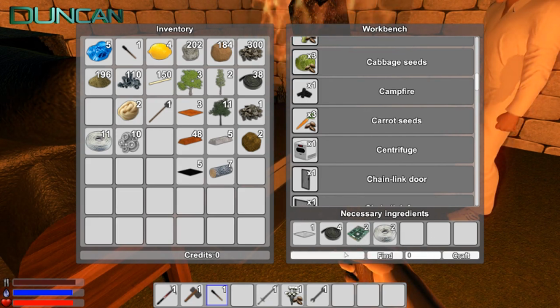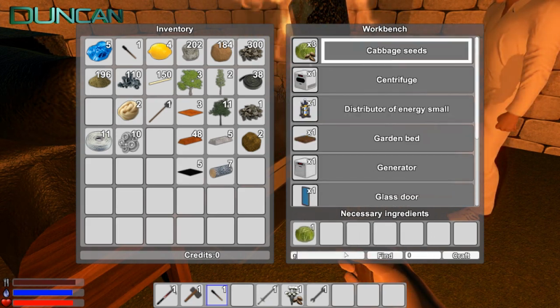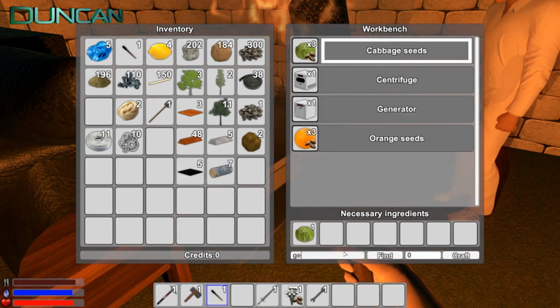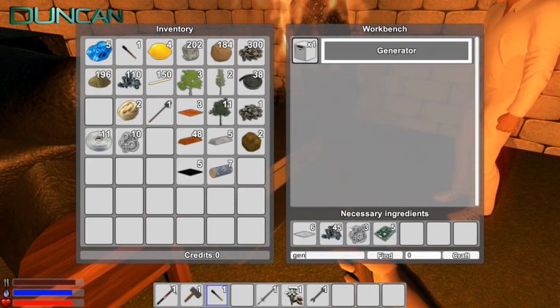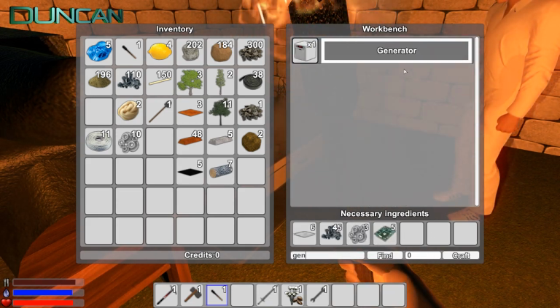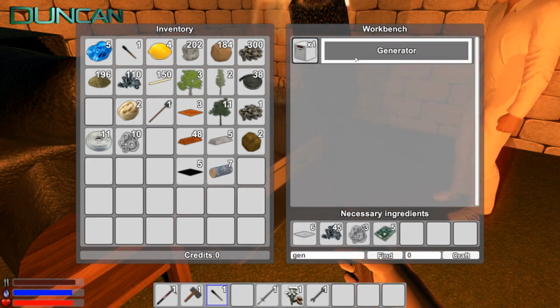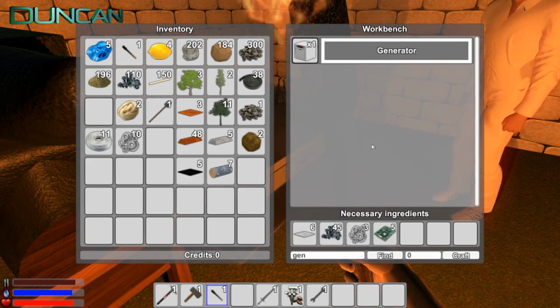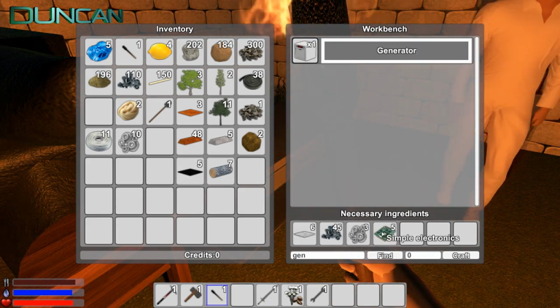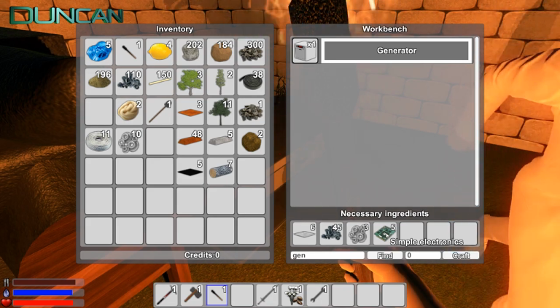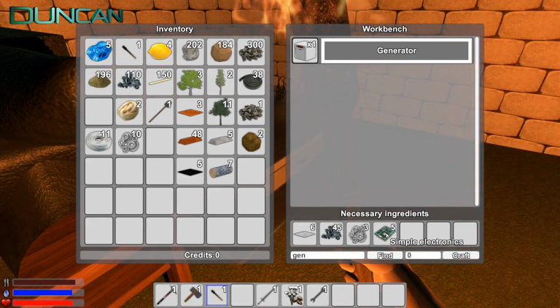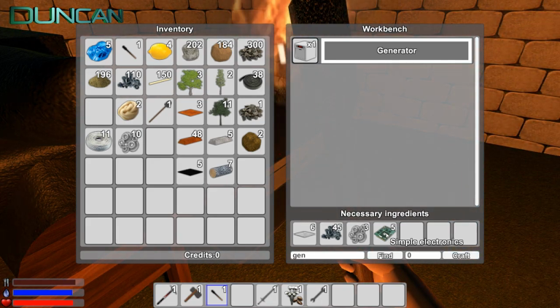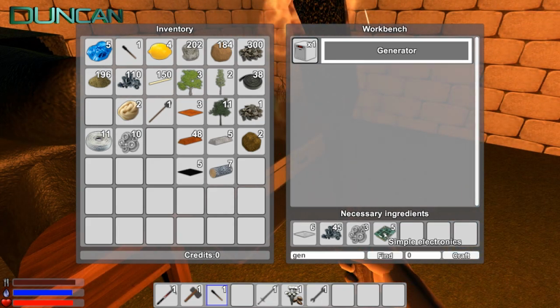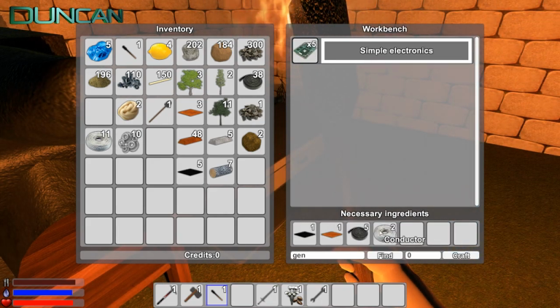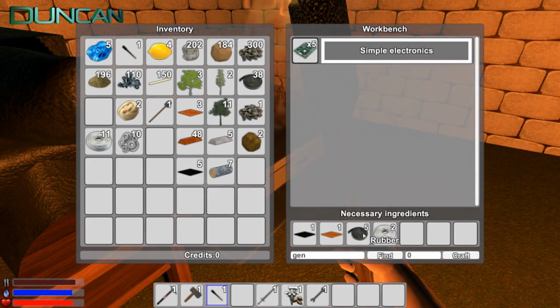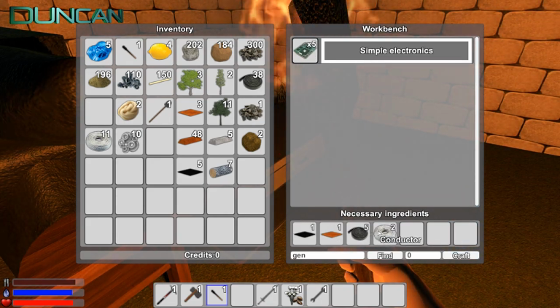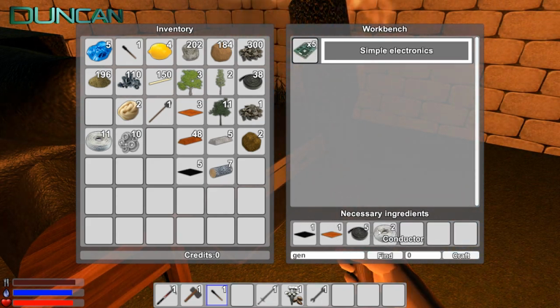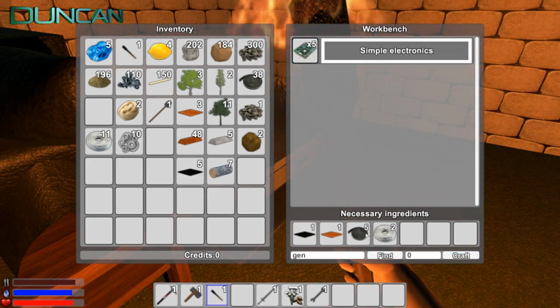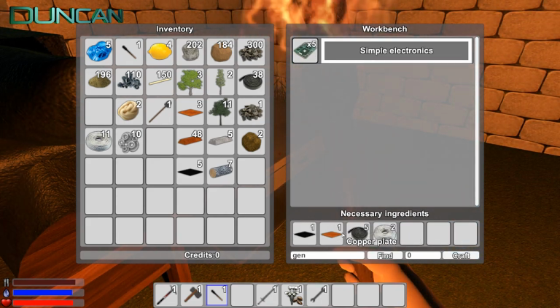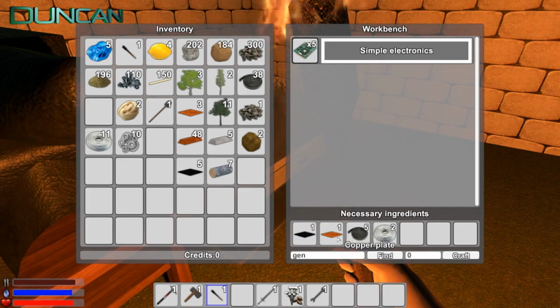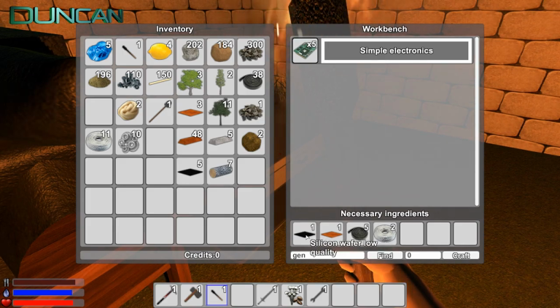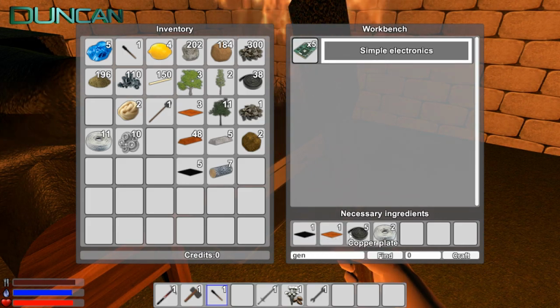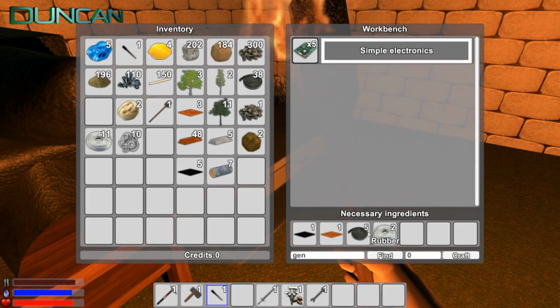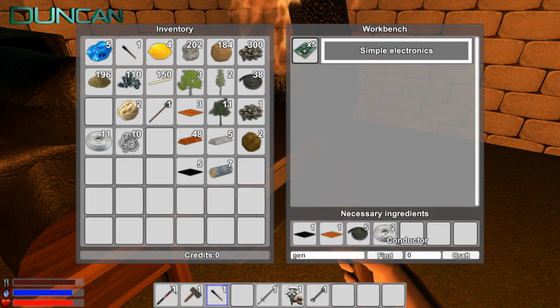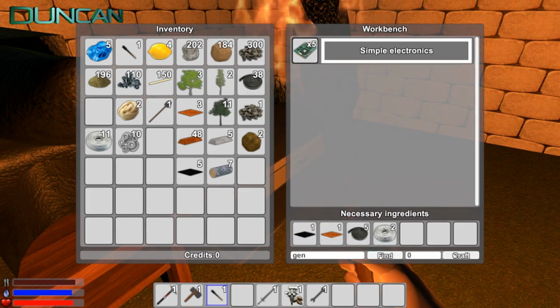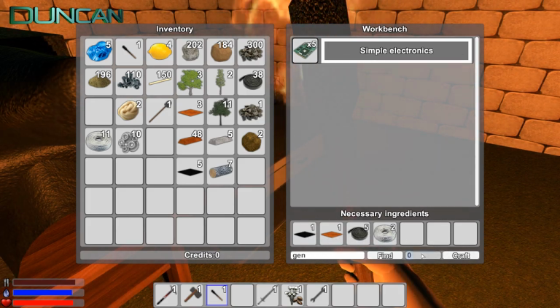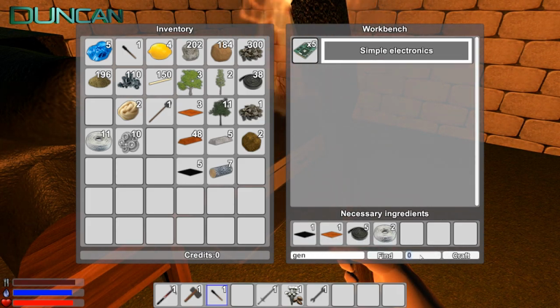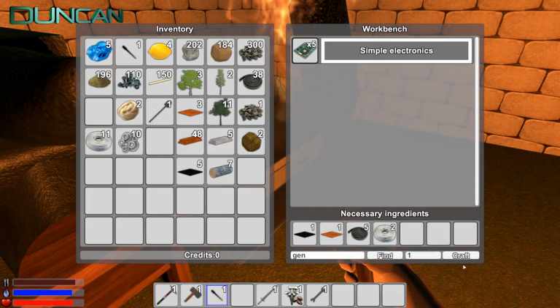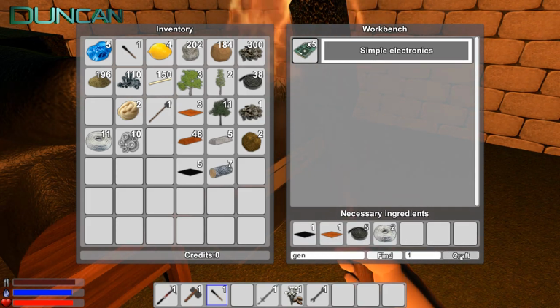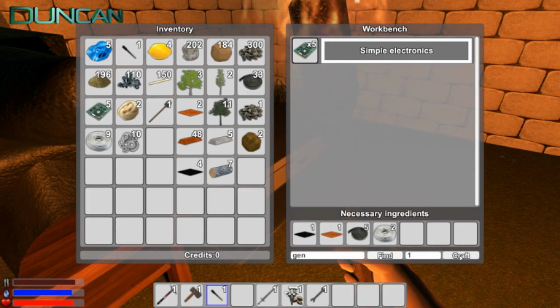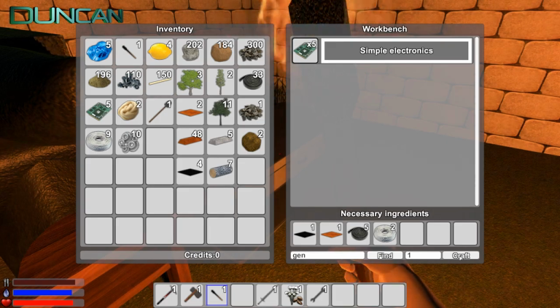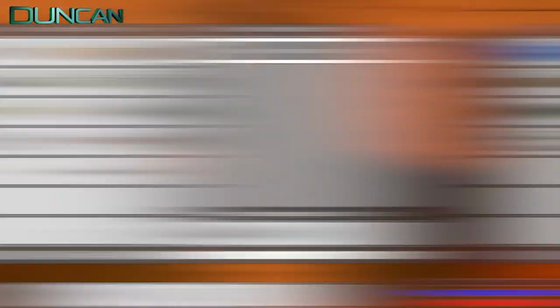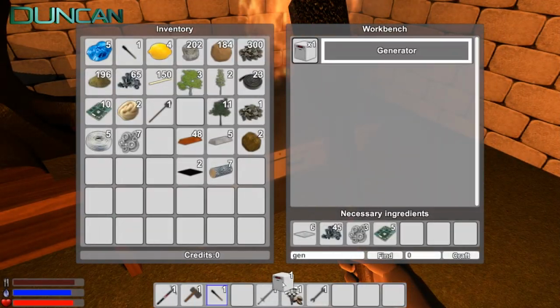Smart. Smart thinking, Dunk. All right, I'll leave you to that. Which is five simple electronics. I'm going to keep smelting stuff and making iron plates for you. I can make it. Craft. Made a generator. Done.